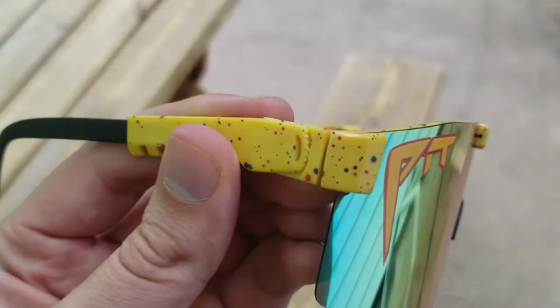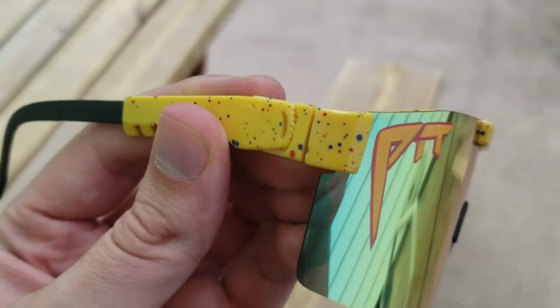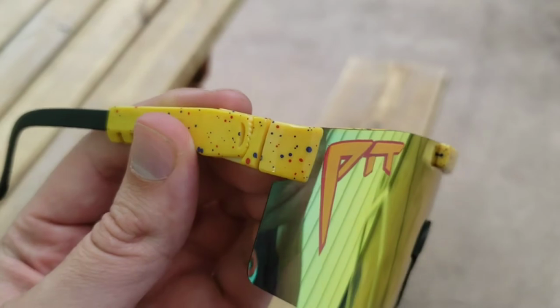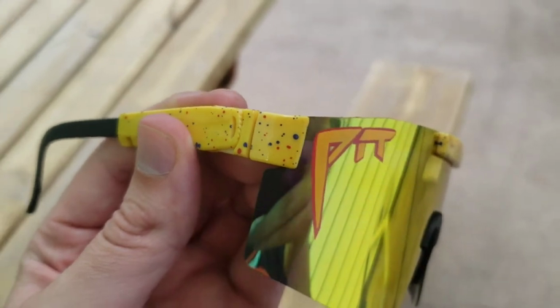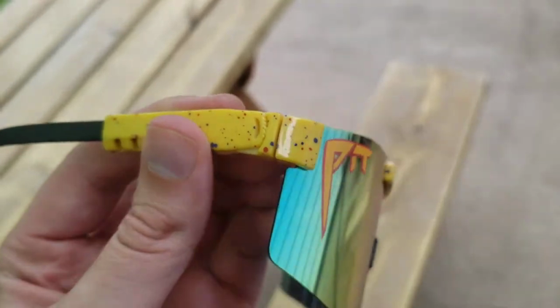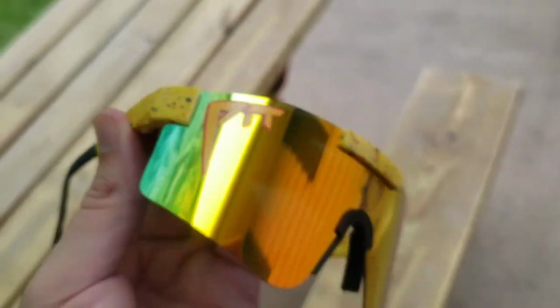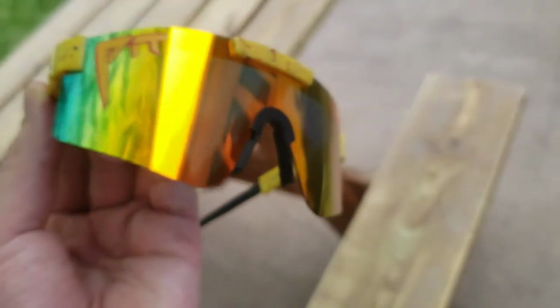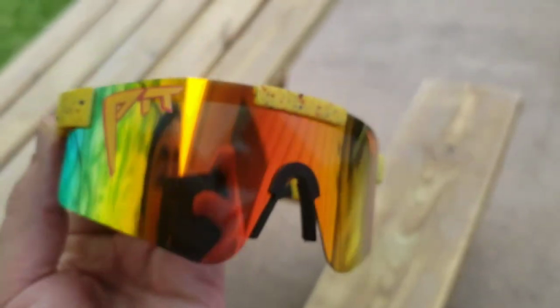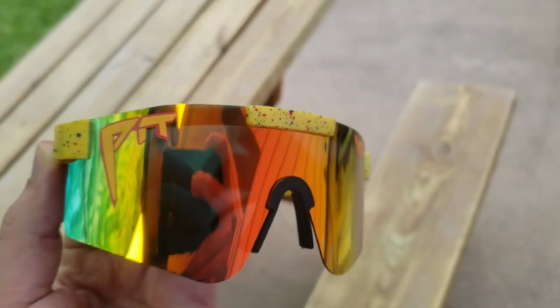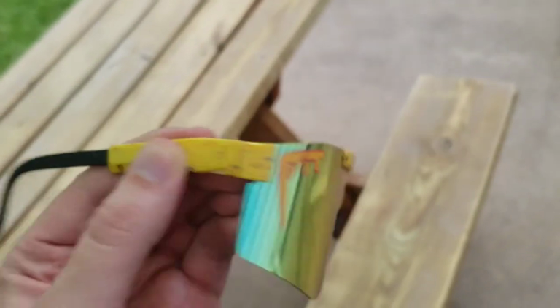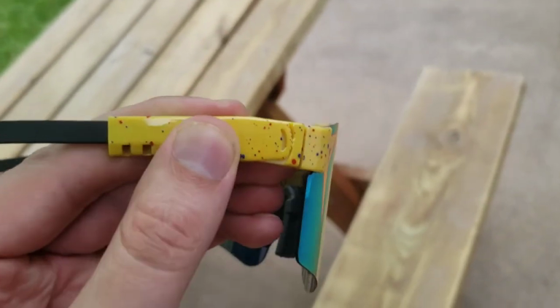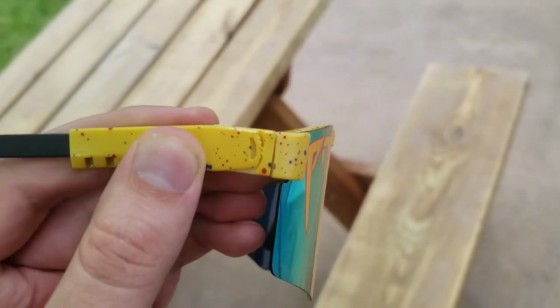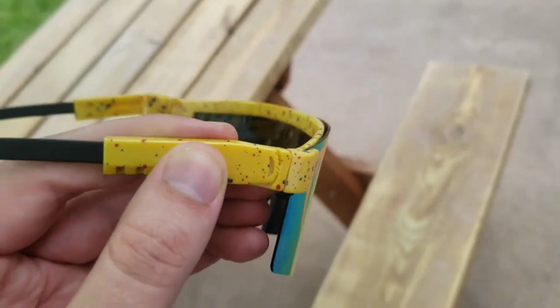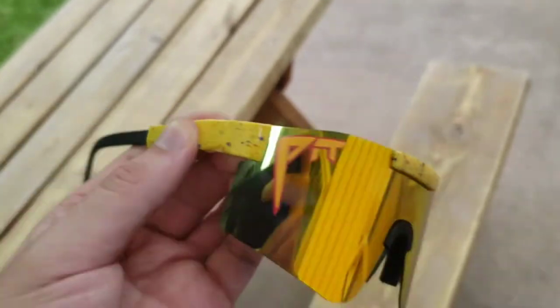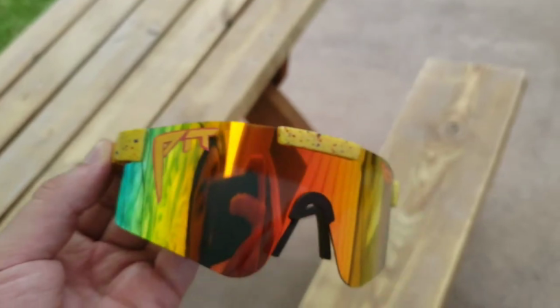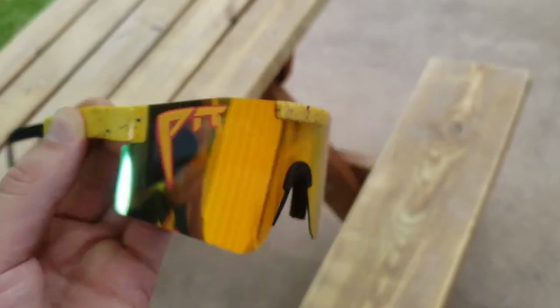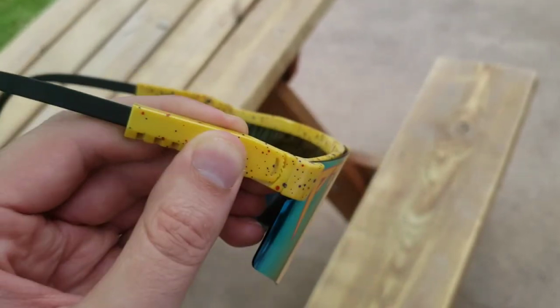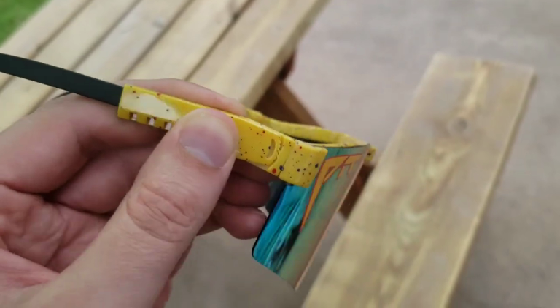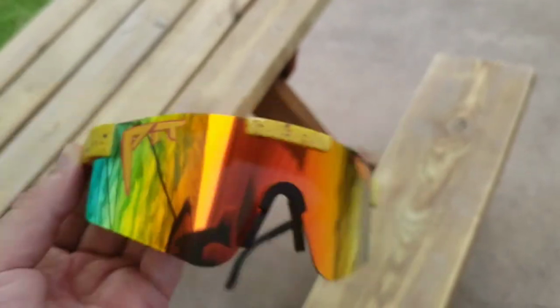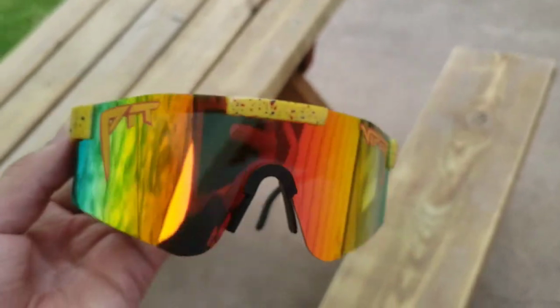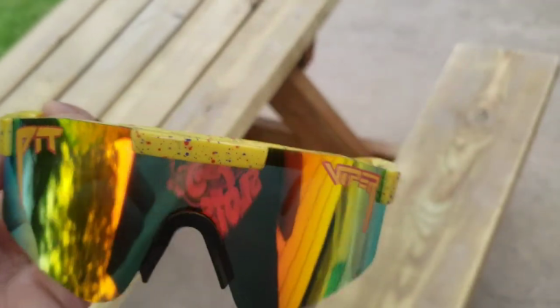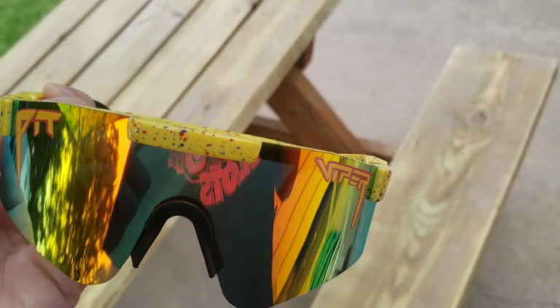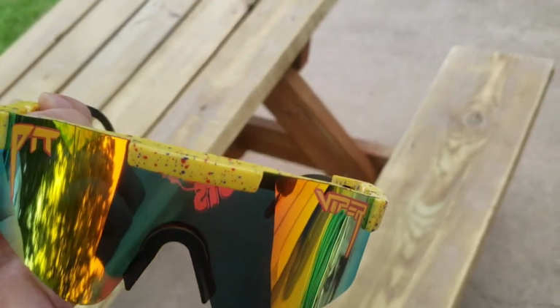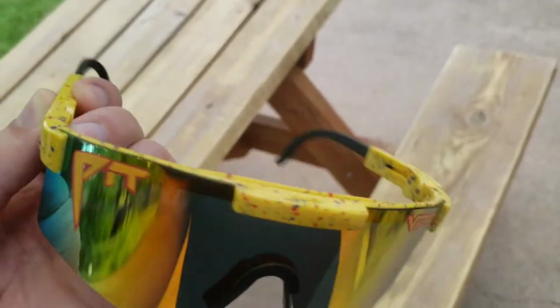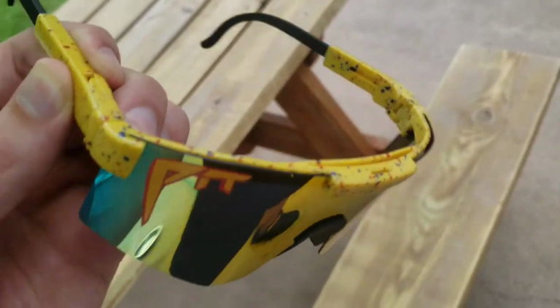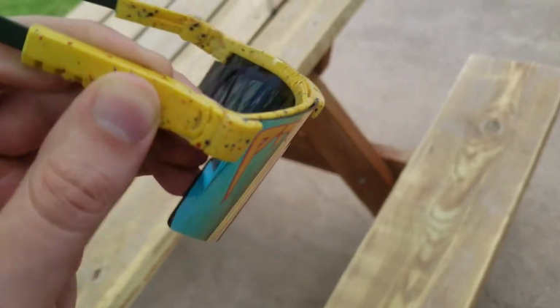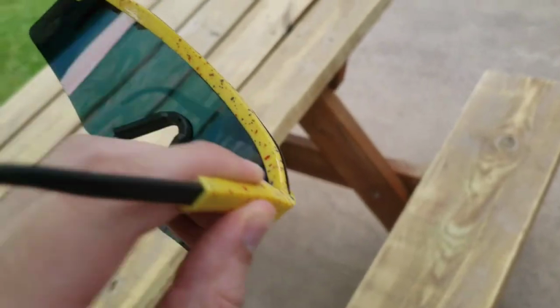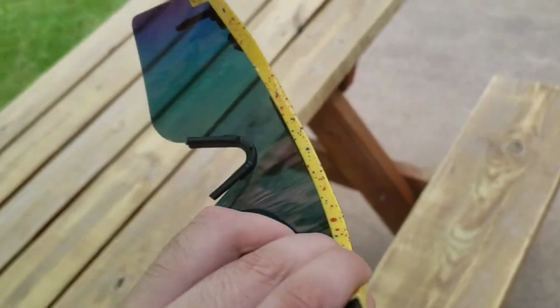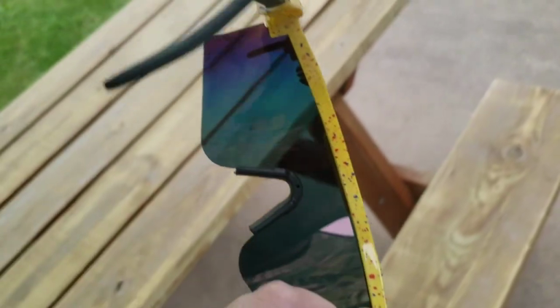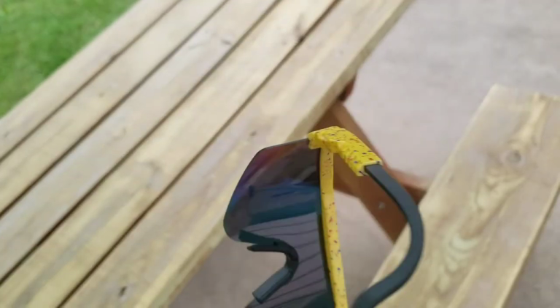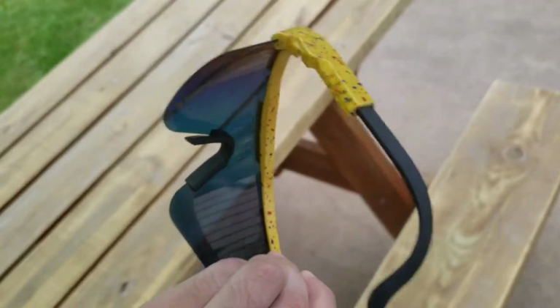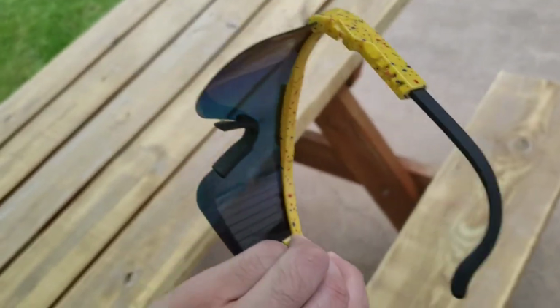I was like, who would need to hinge them like that? But they're so big, once I got them on my face, I had to hinge them because they didn't fit with them straight on. I literally had to hinge them. So that explains what that extra hinge is for. Thanks for checking out the Pit Vipers with me, guys.